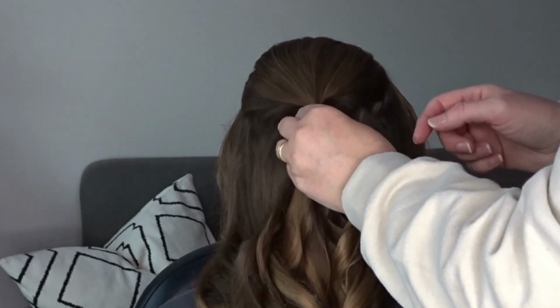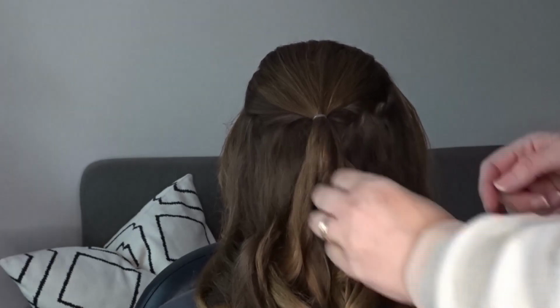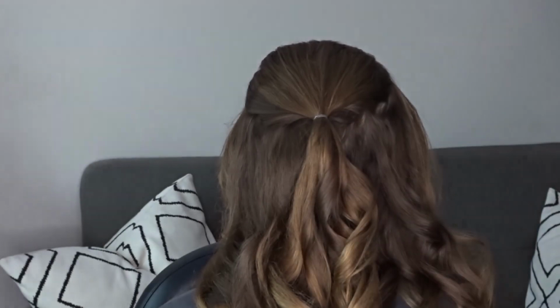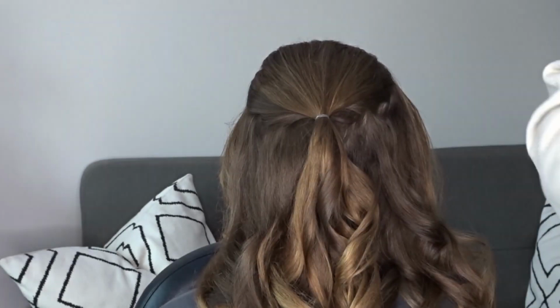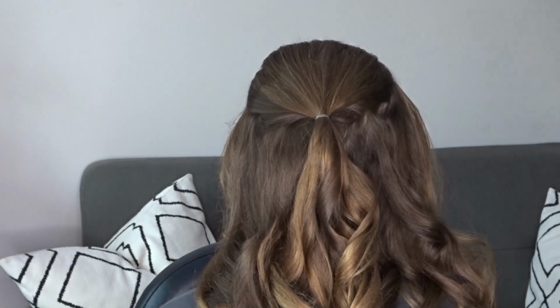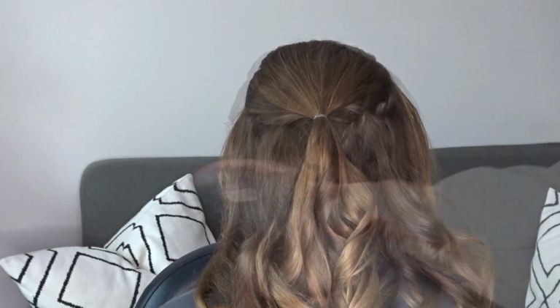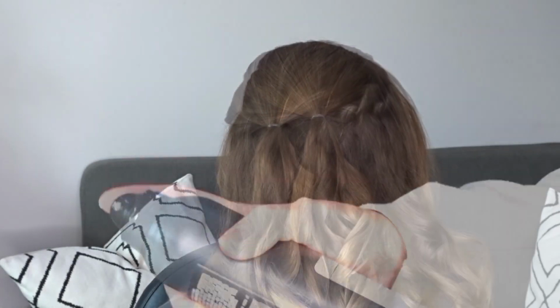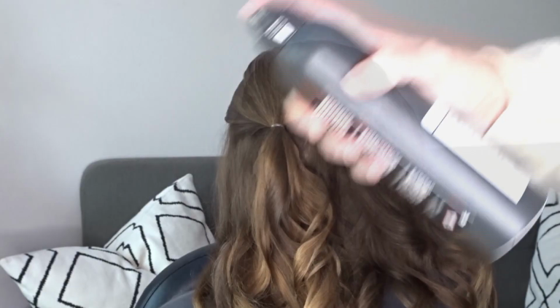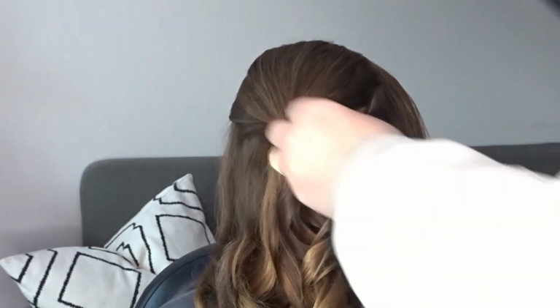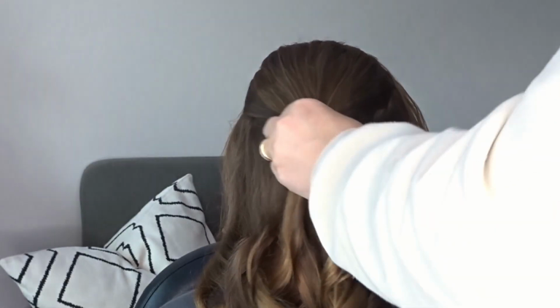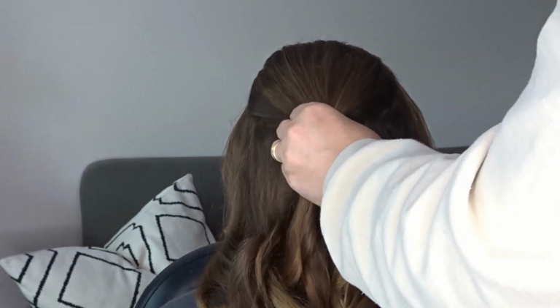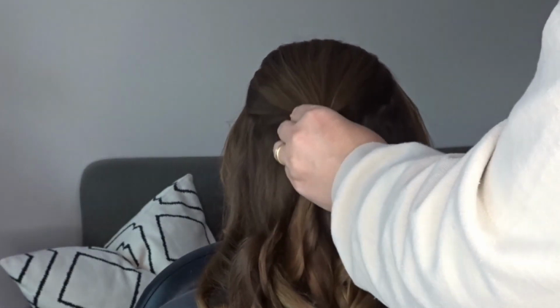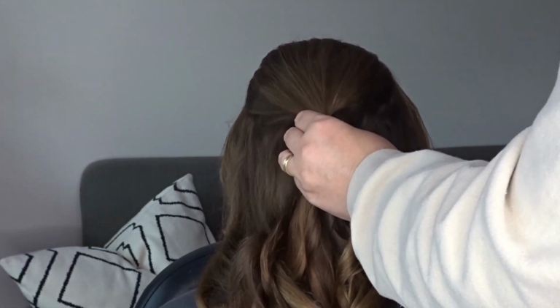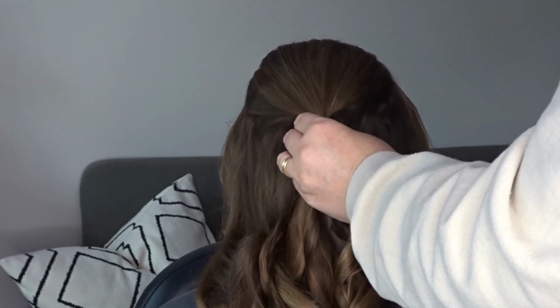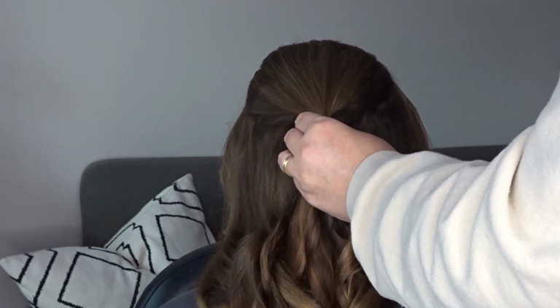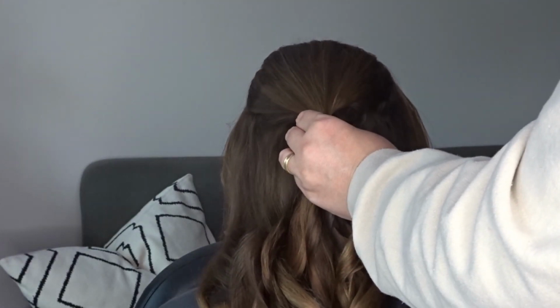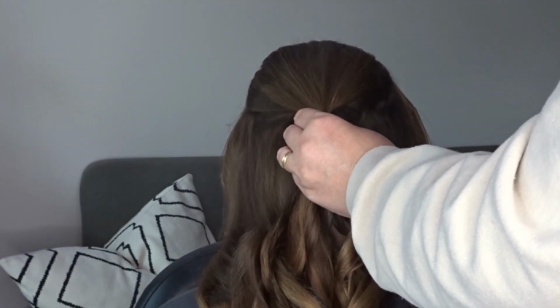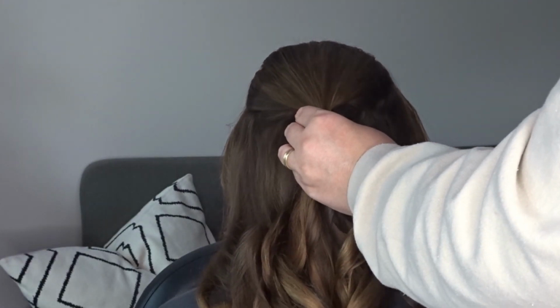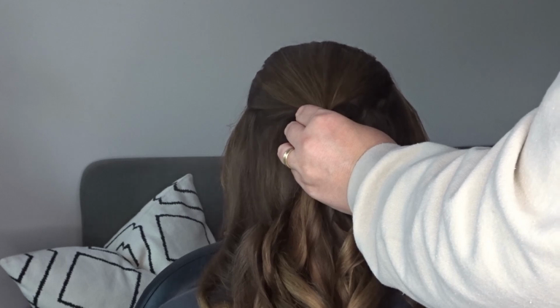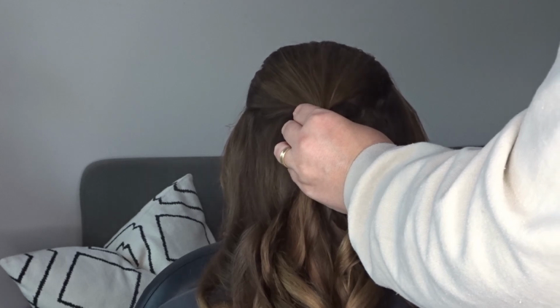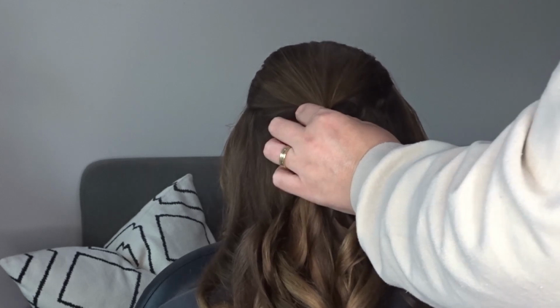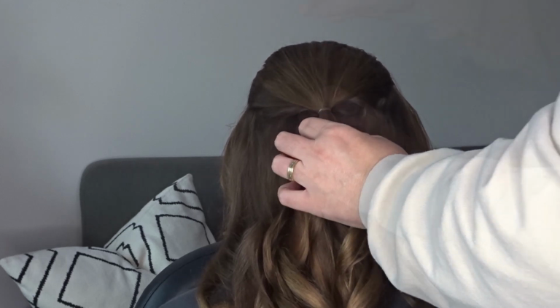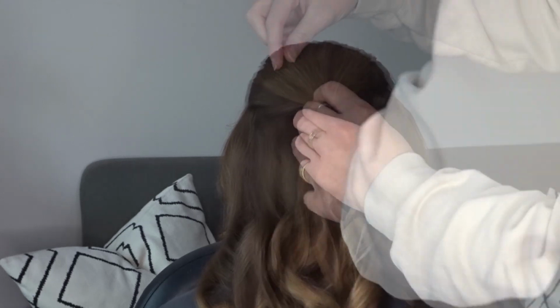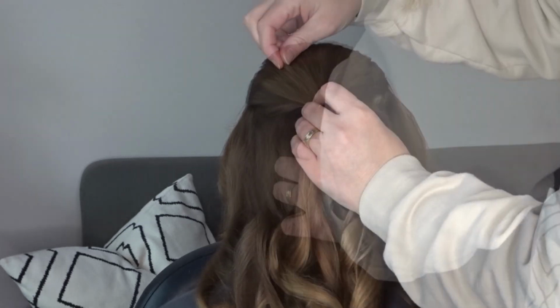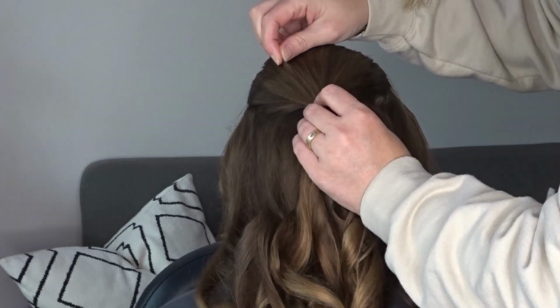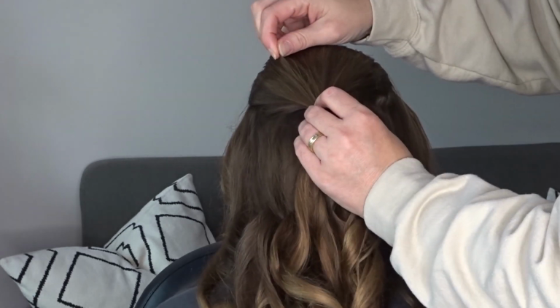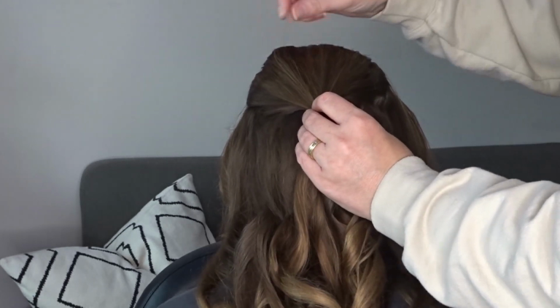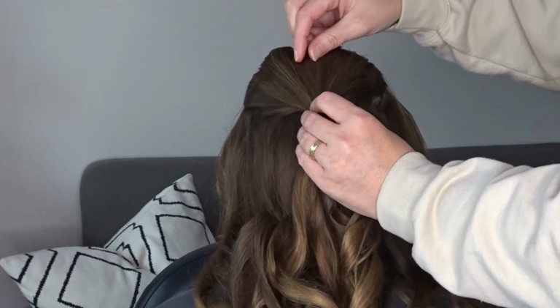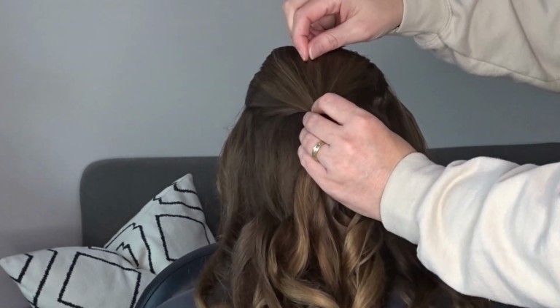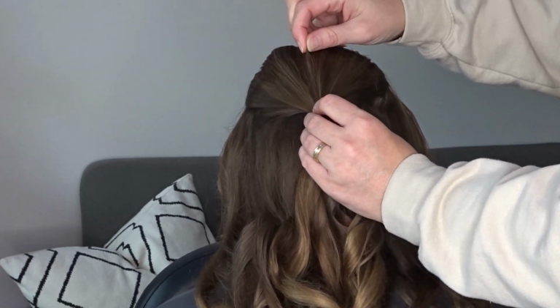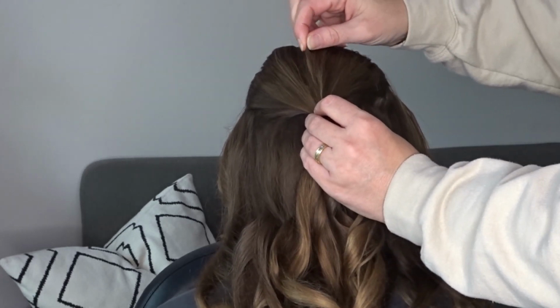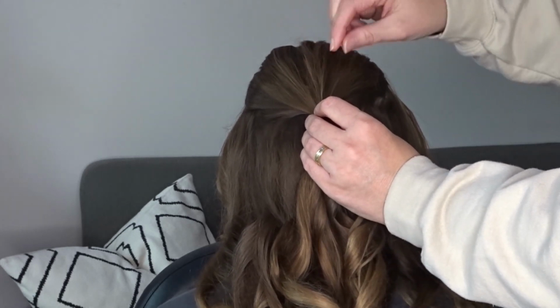Then we're going to take some texture spray — I'll pop the one I'm using in the description below. Spray it across the head and then gently pinch and pull for a little bit of messy texture.